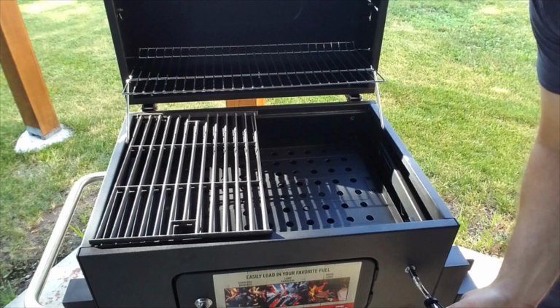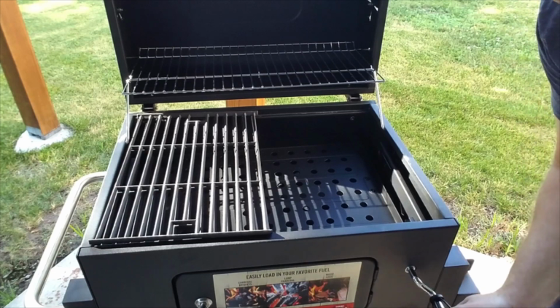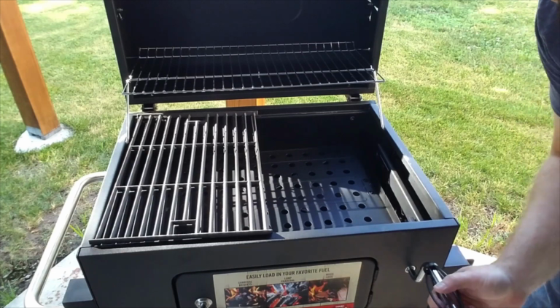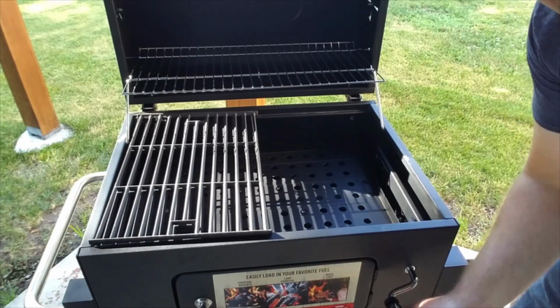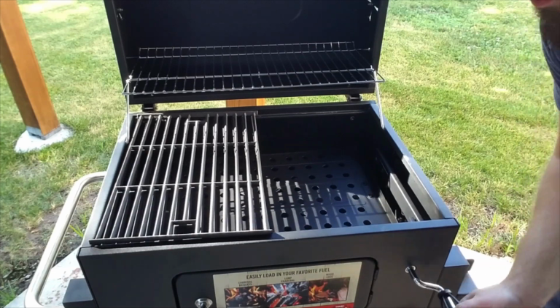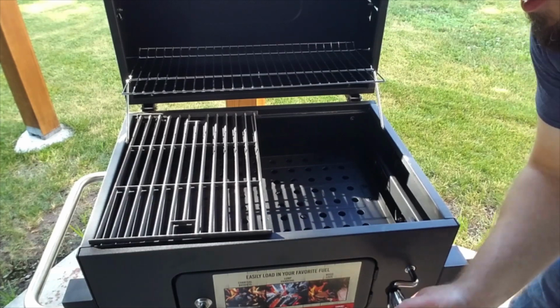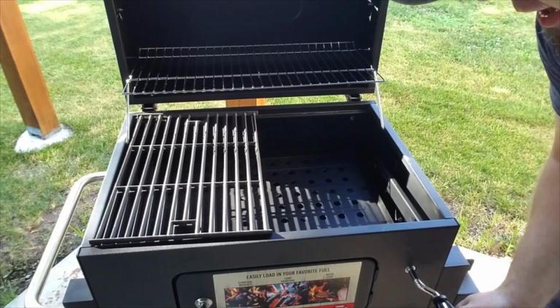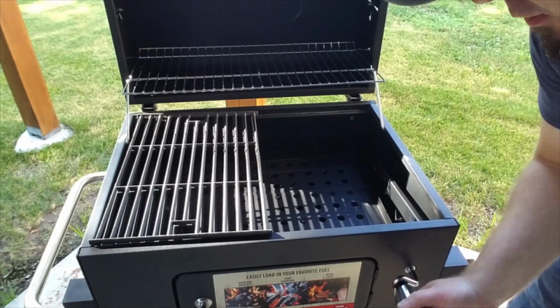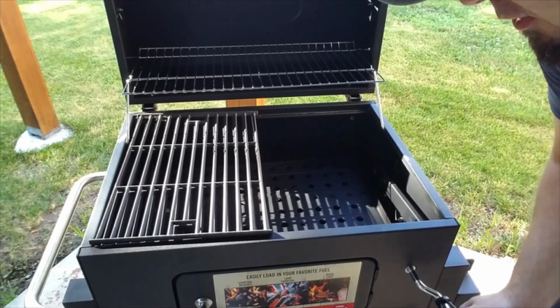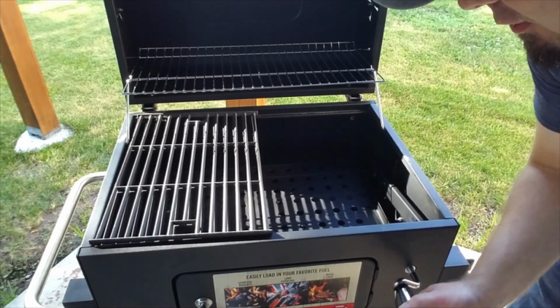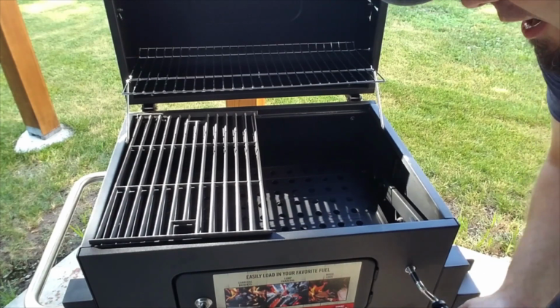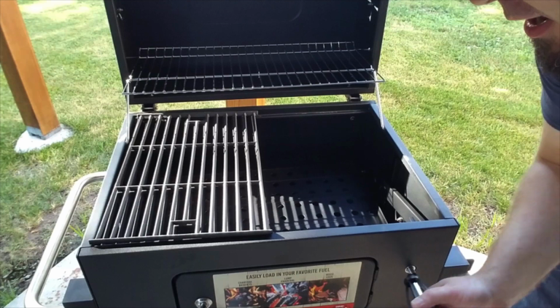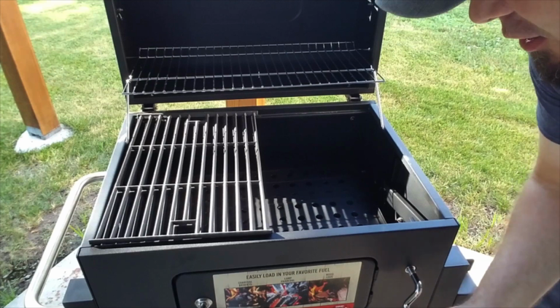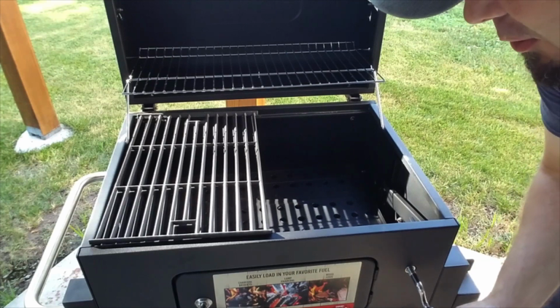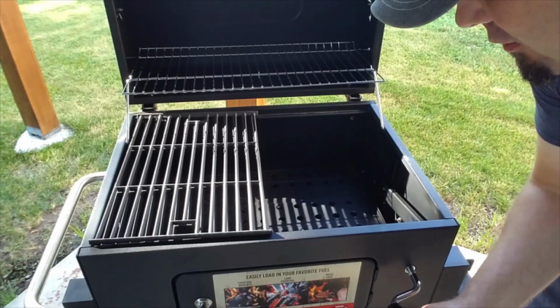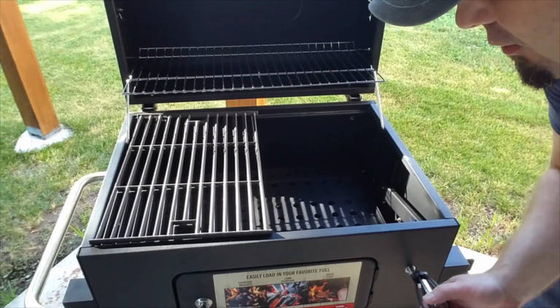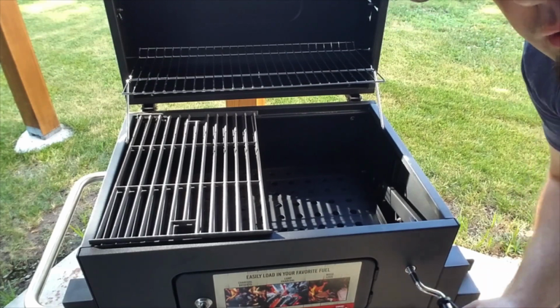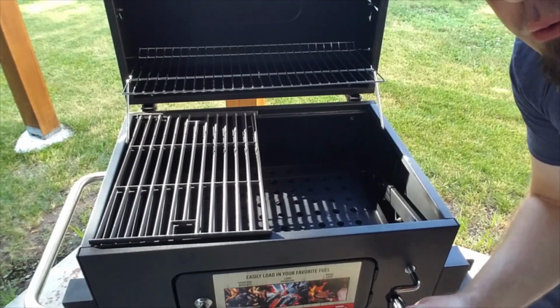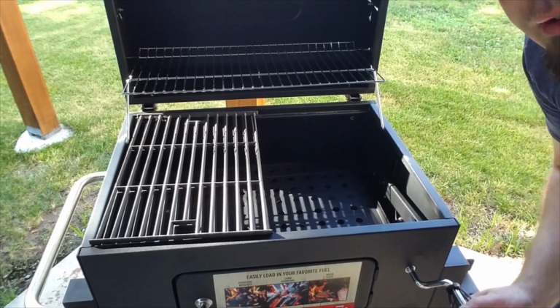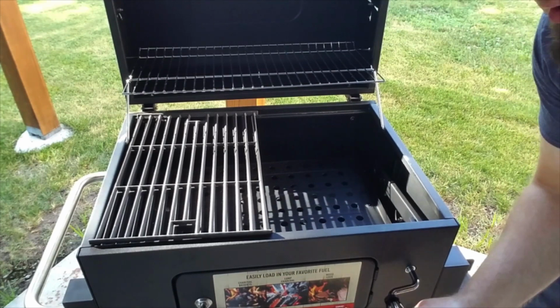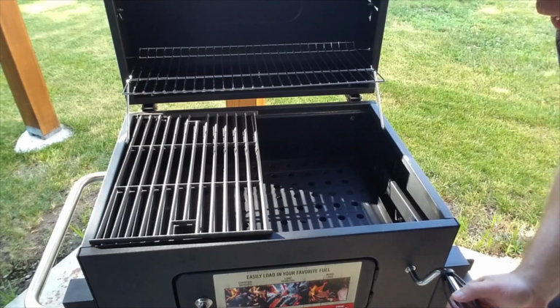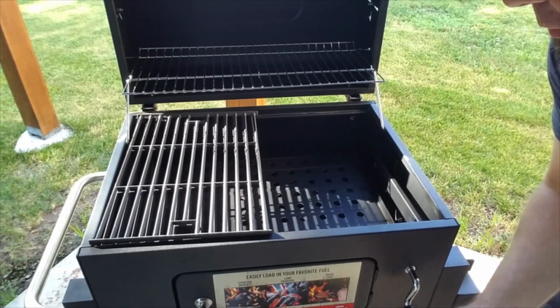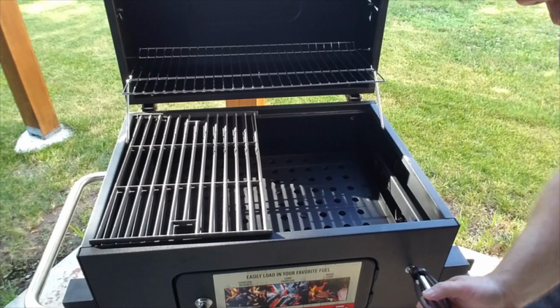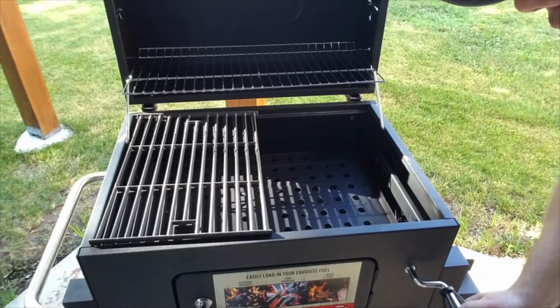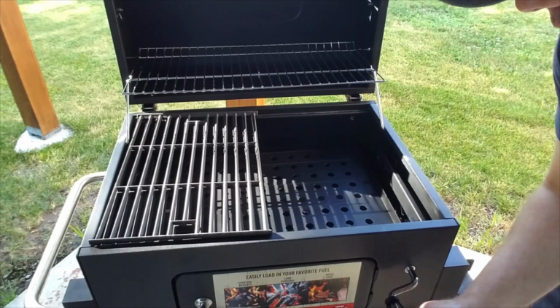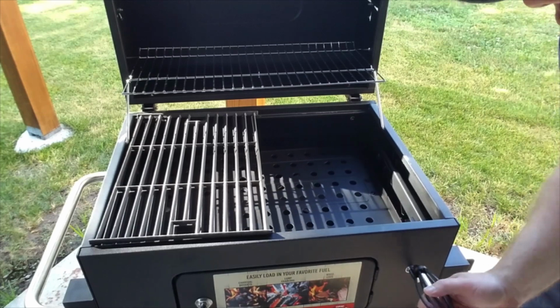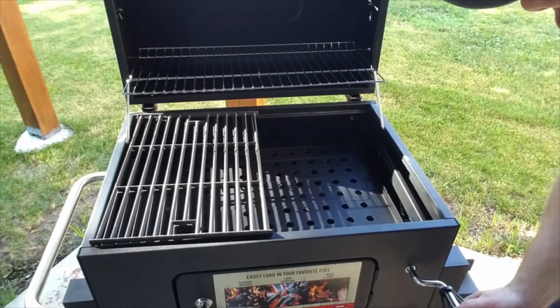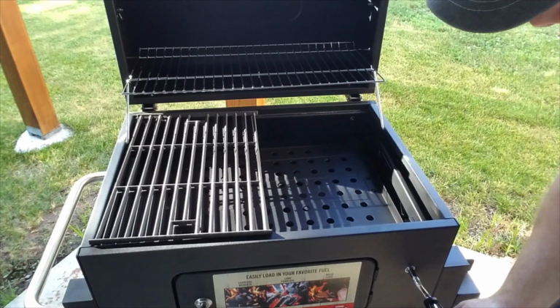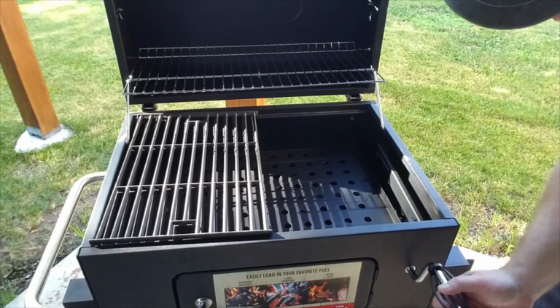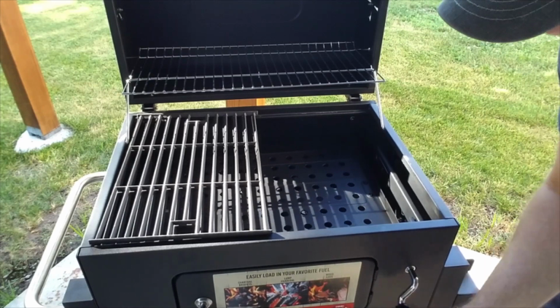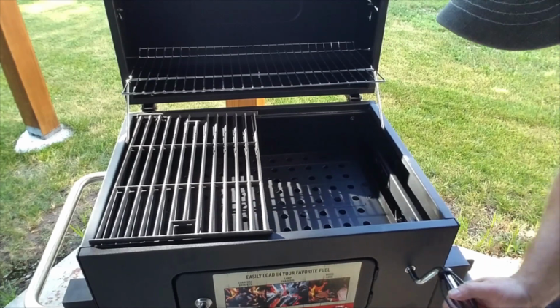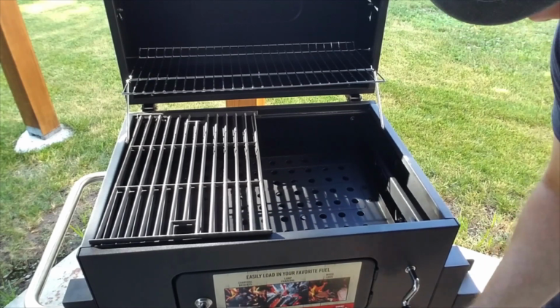Right here on the side you have this handle that will lower or raise the area where you put your coal. So if you want a very specific temperature, you can get it with this raising and lowering system.